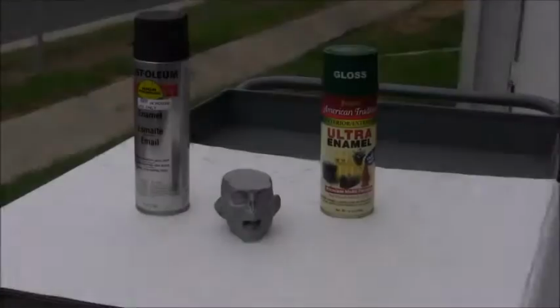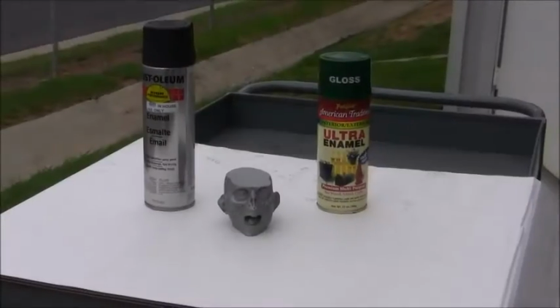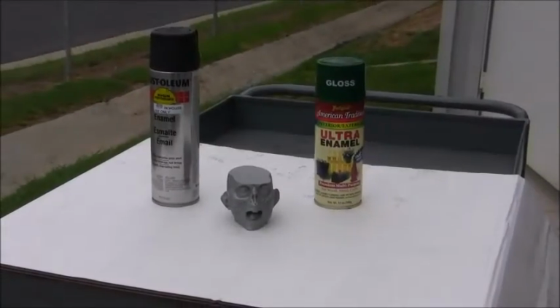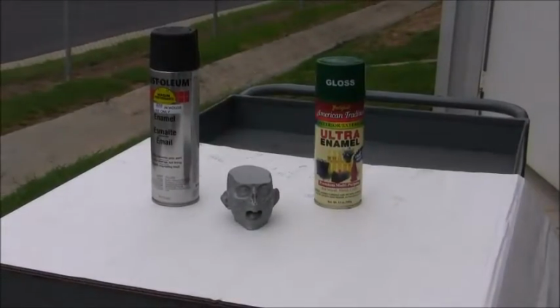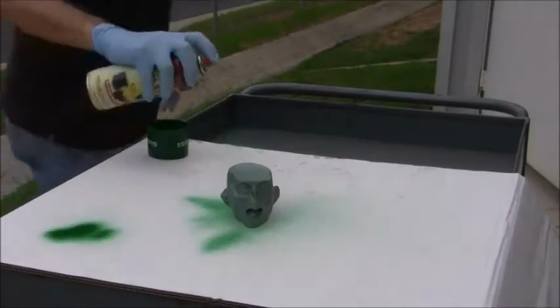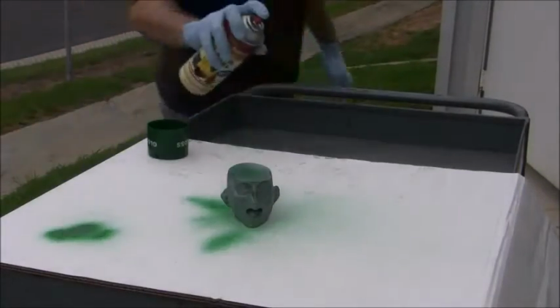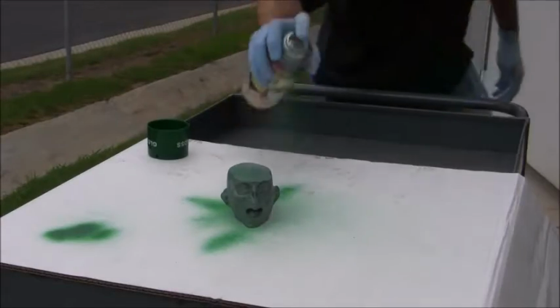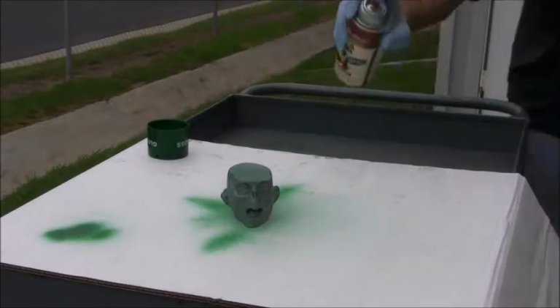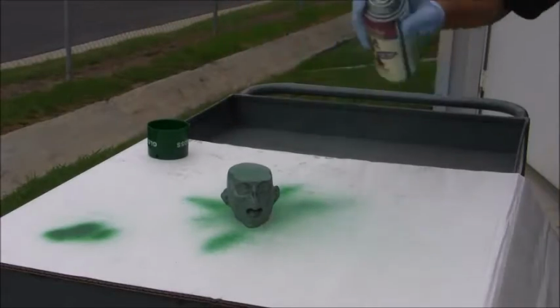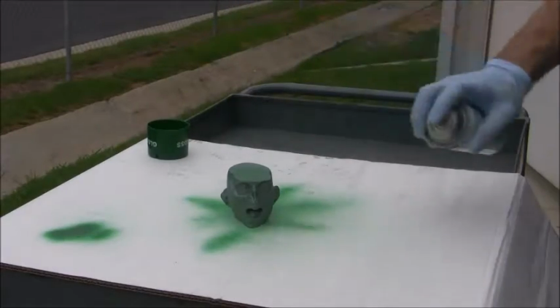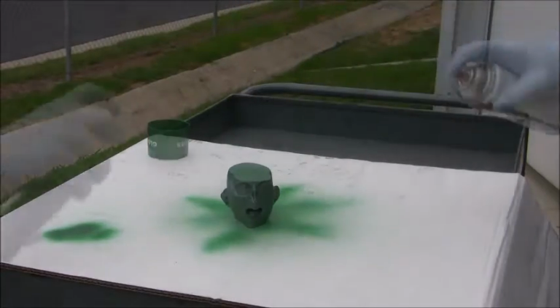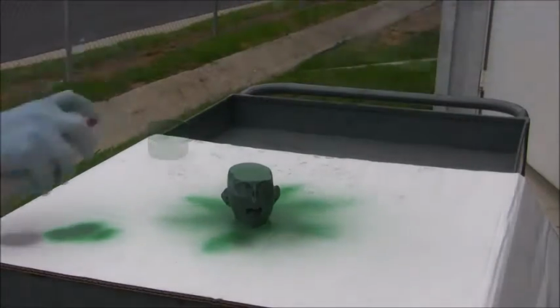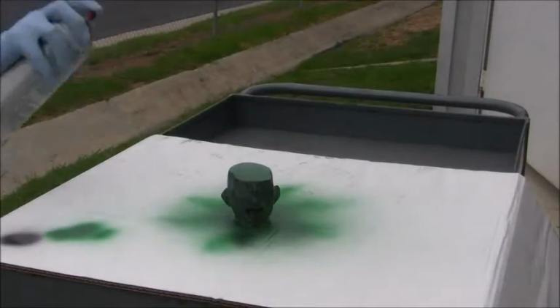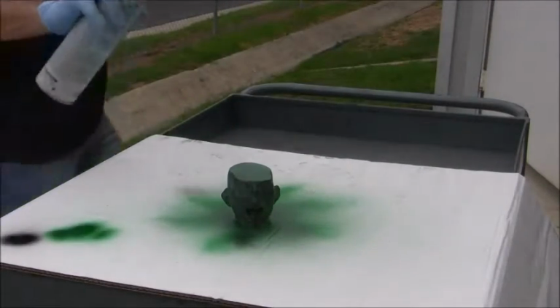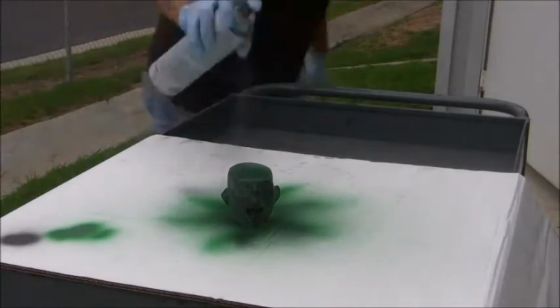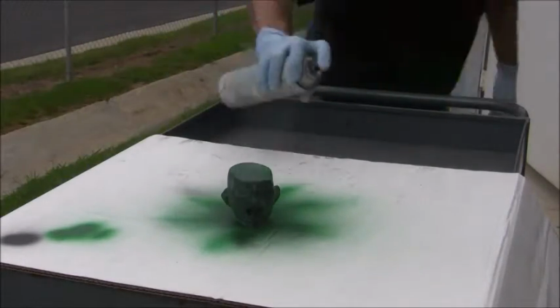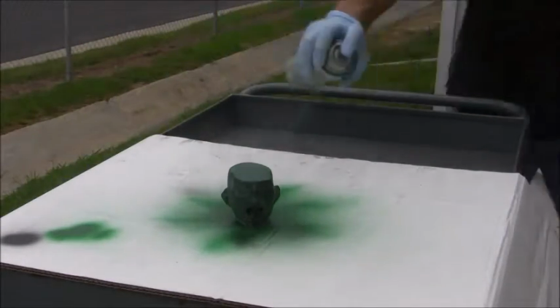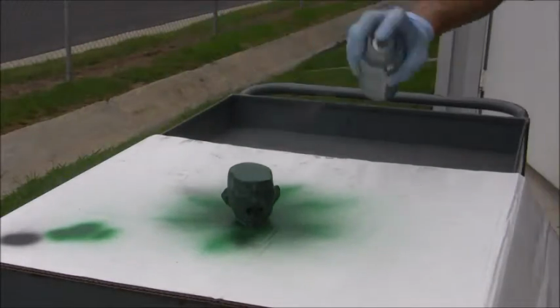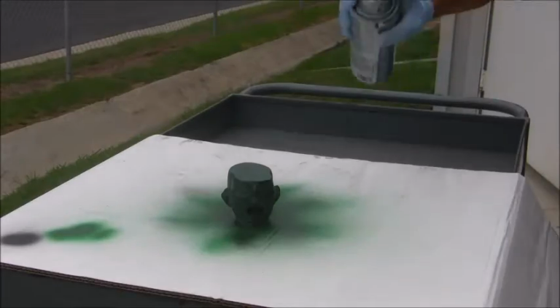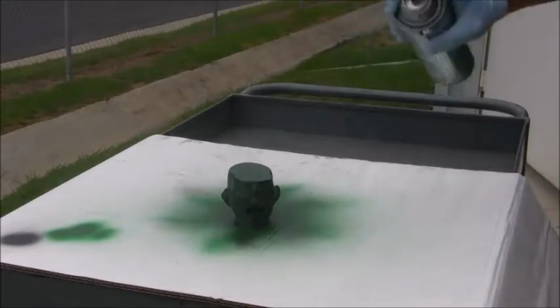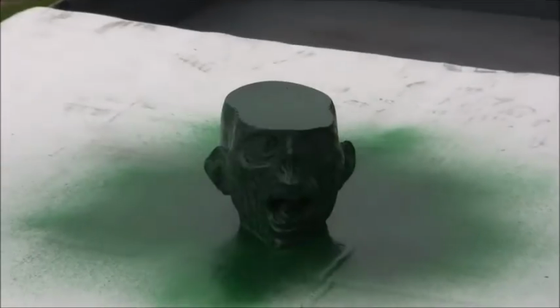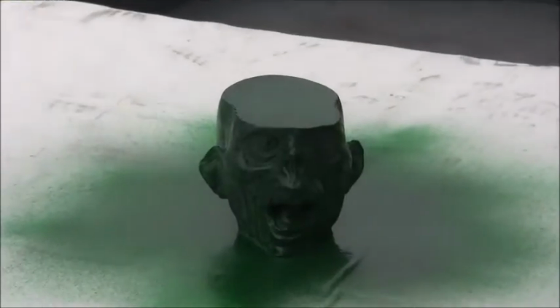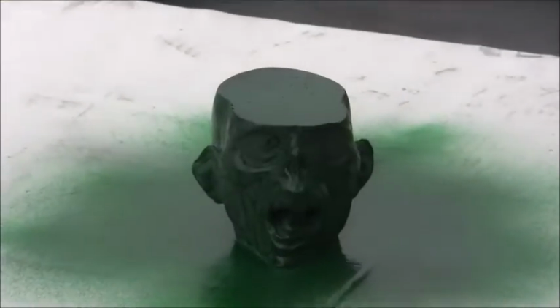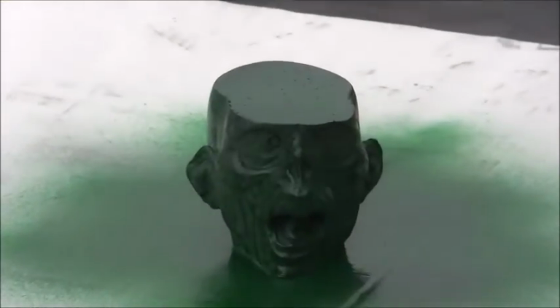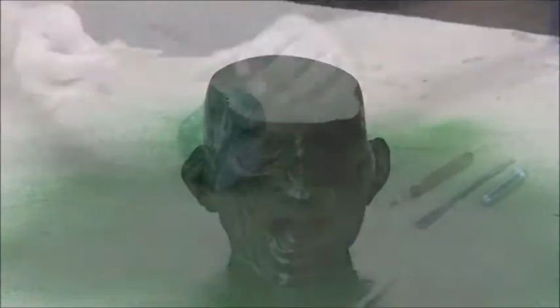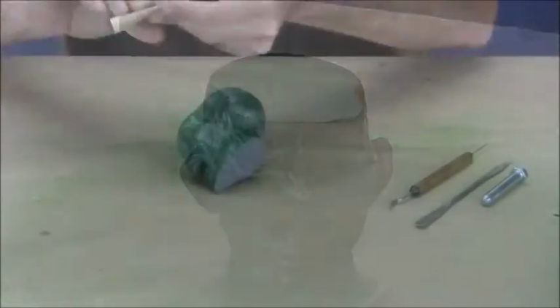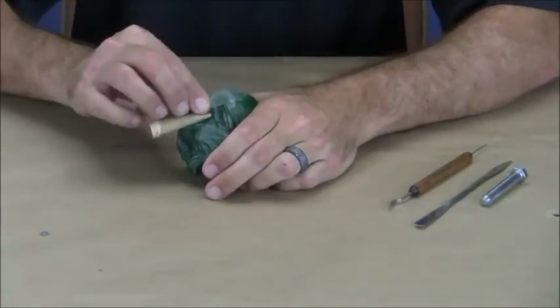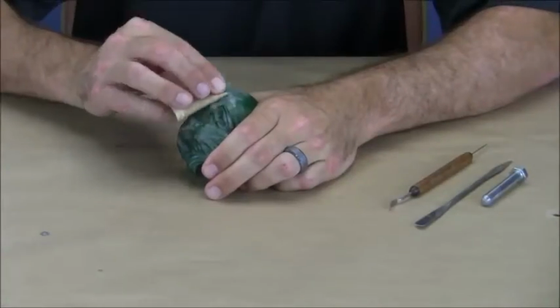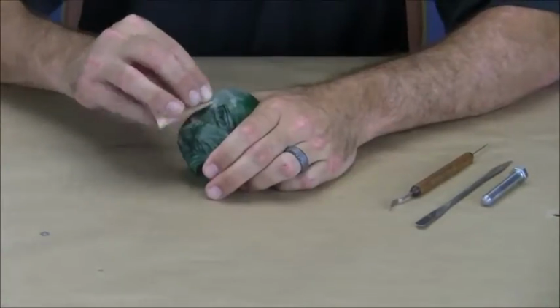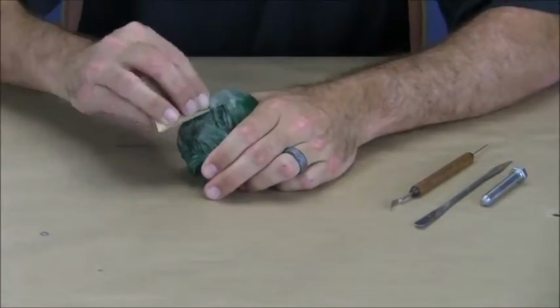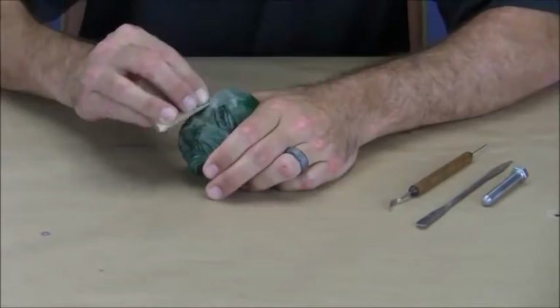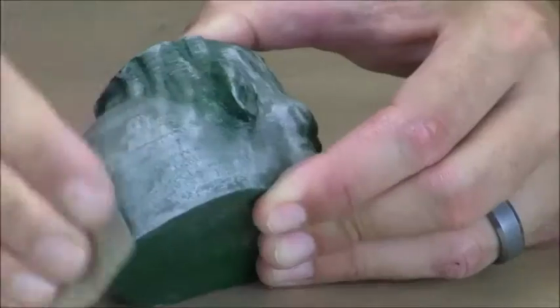To achieve even more depth and contrast, we can apply paints or stains to the part before we work the surface. Some black and green paint should give our zombie a ghoulish look. Now watch as we take this part to the next level.